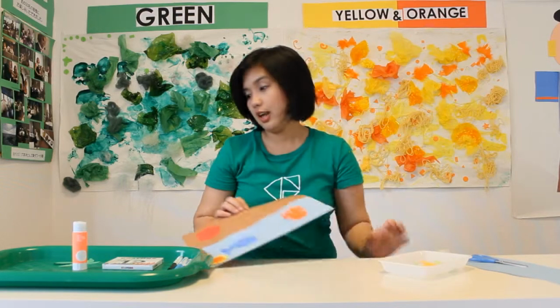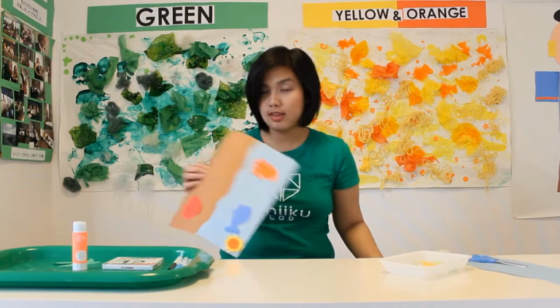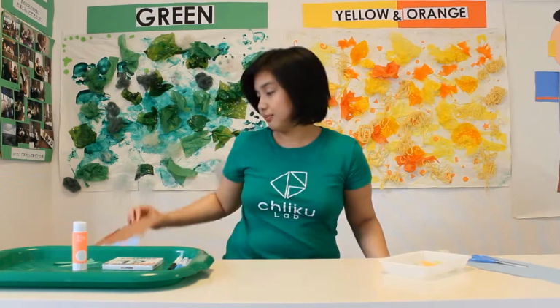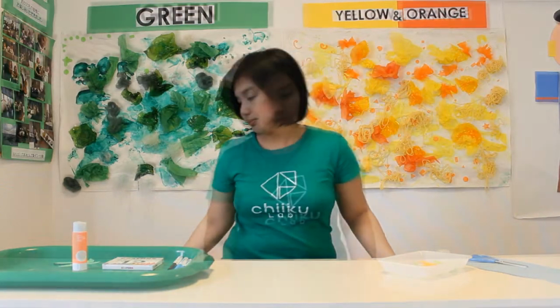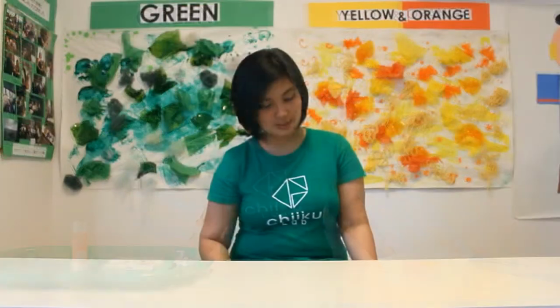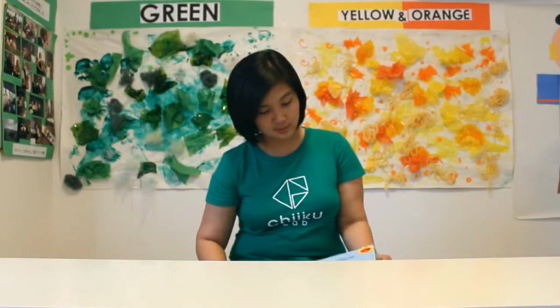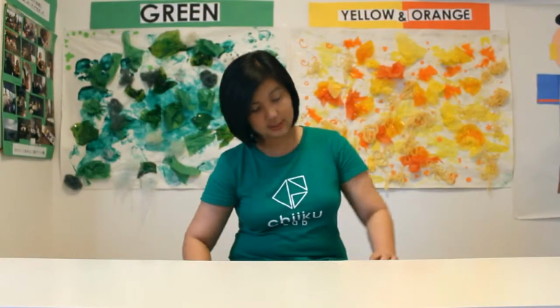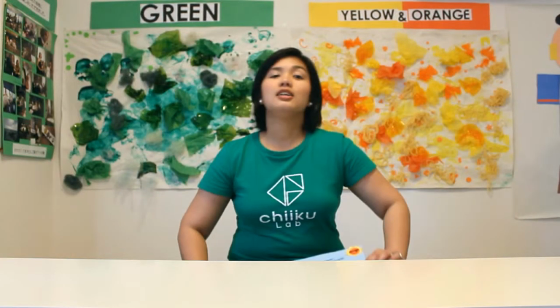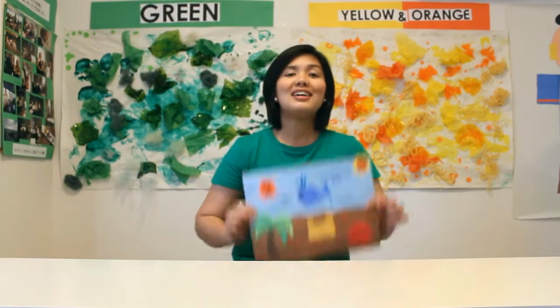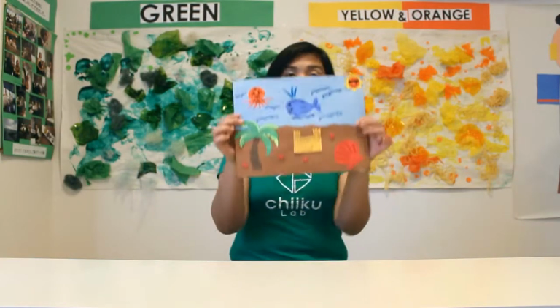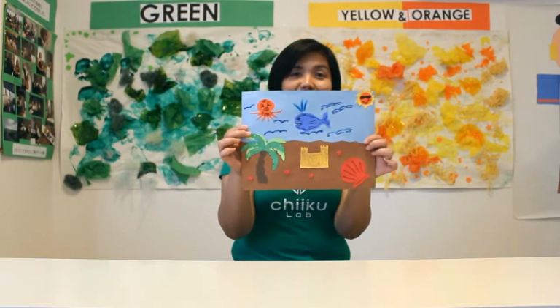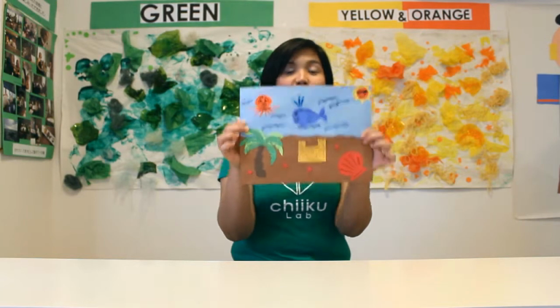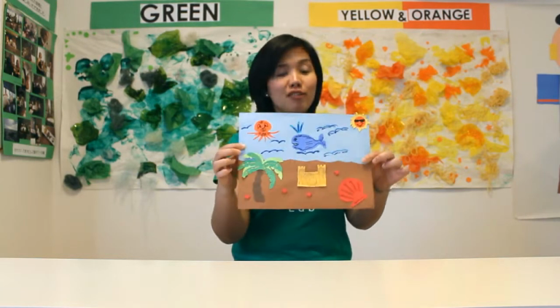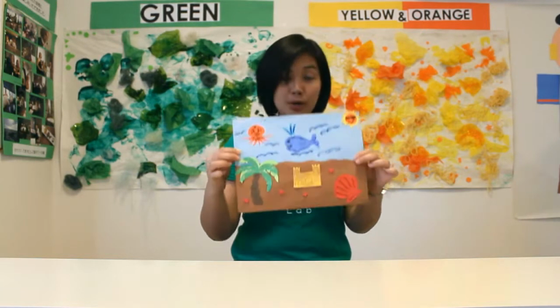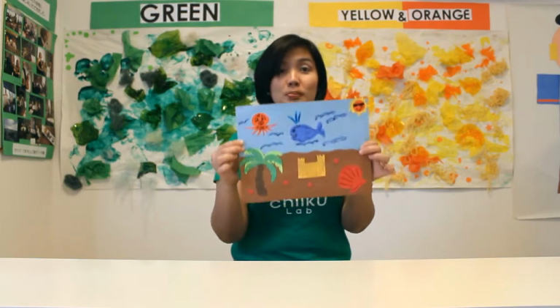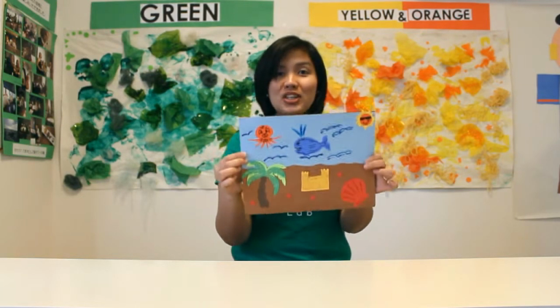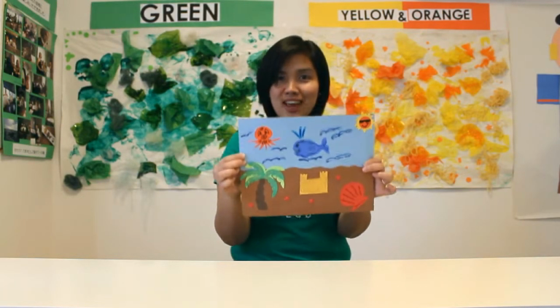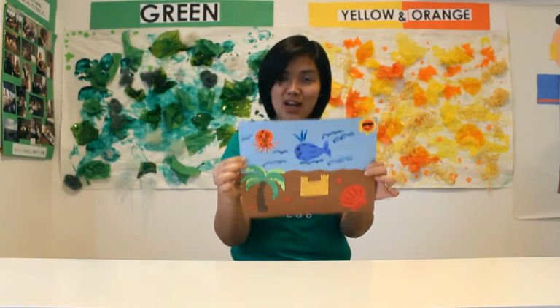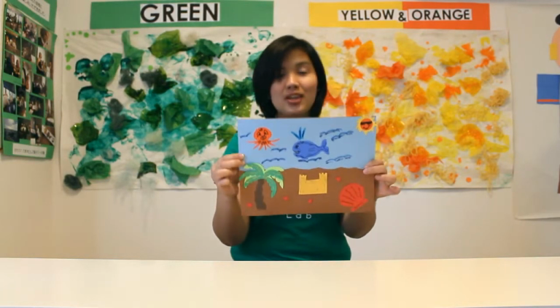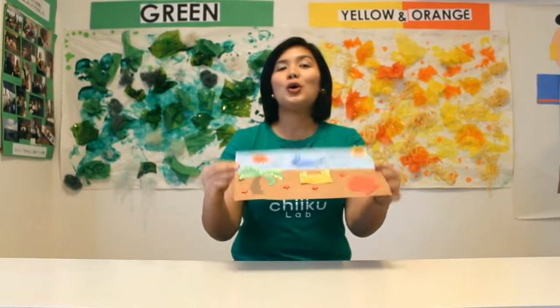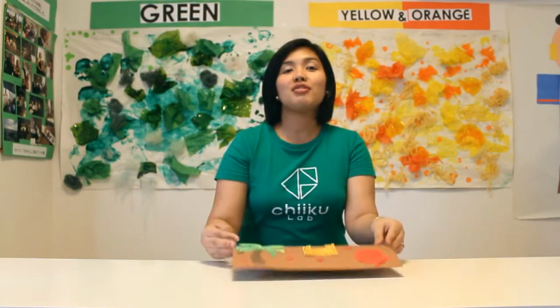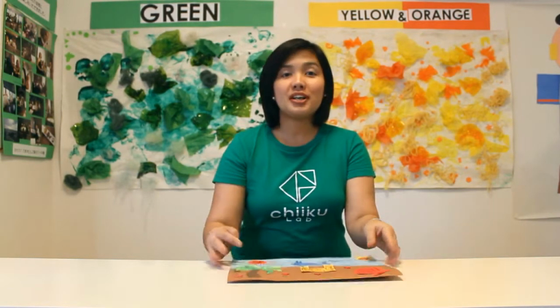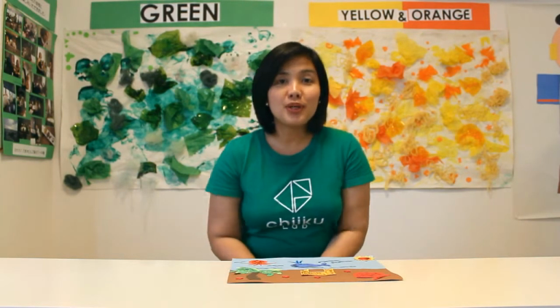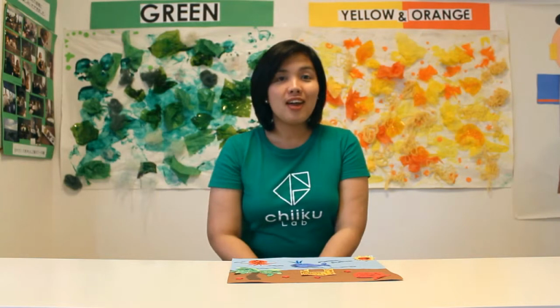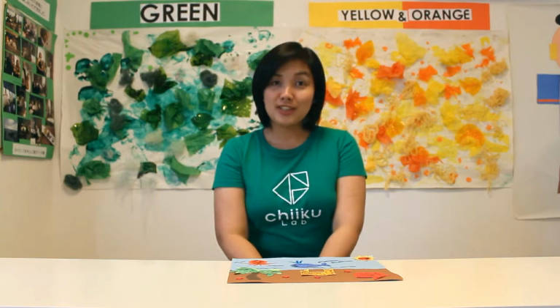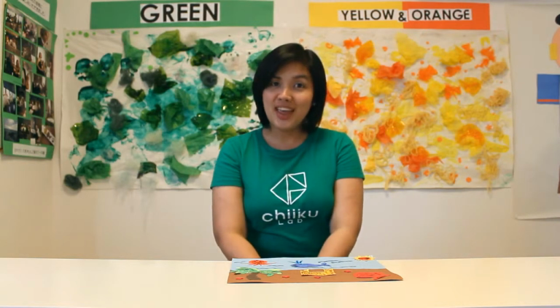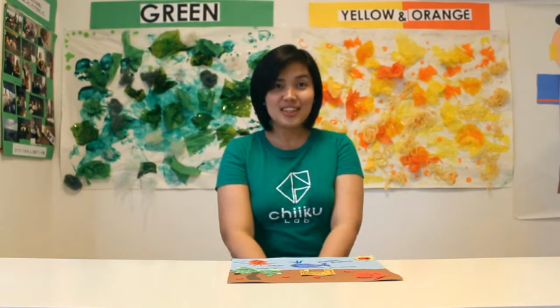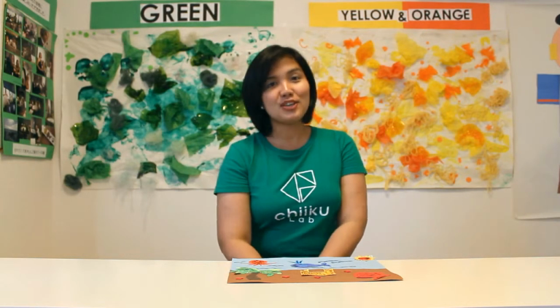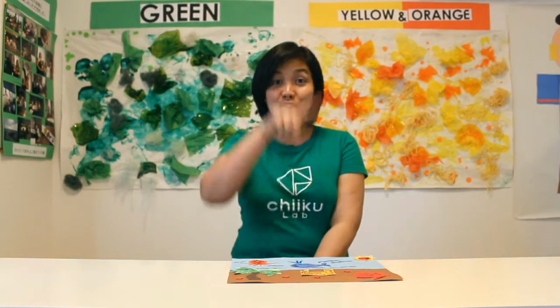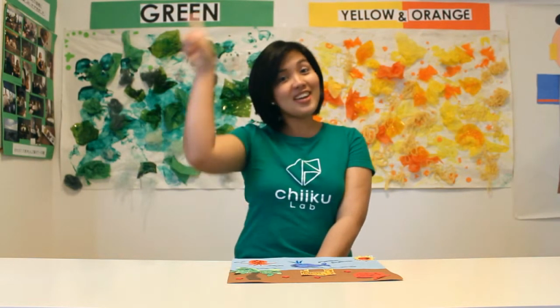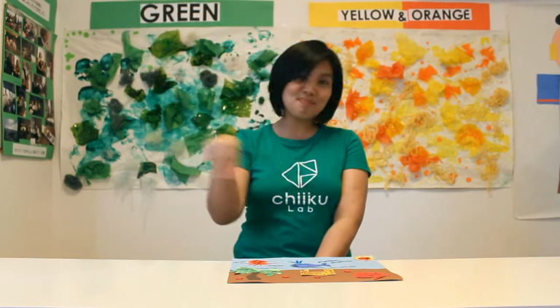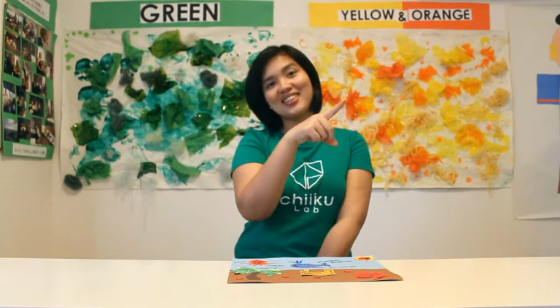You can also cut out some starfish, fish, birds — anything you like! Ta-da! You have your very own beach inside your house. Hope you have a very nice summer, and I'll see you again. This is Raisa of Cheek Box.